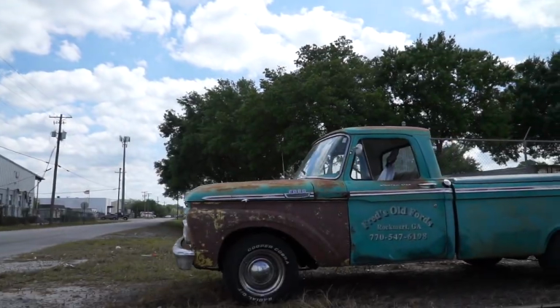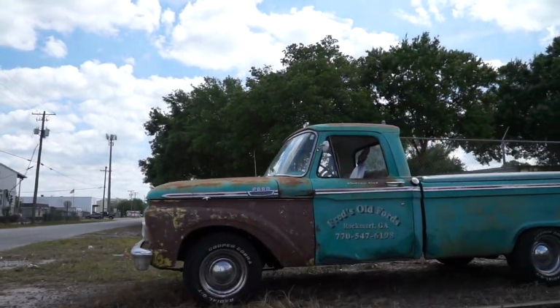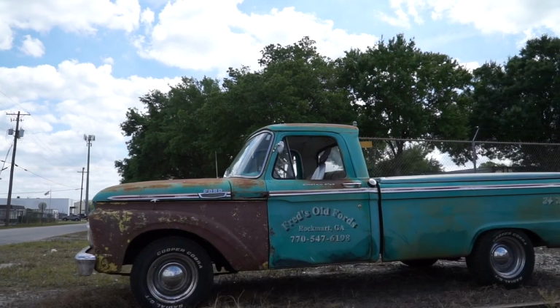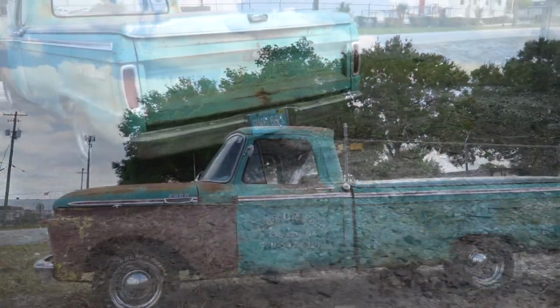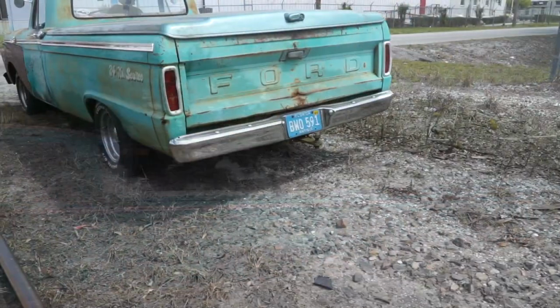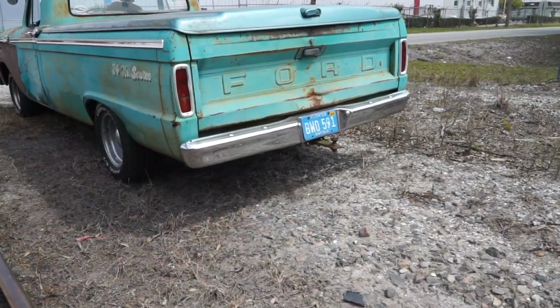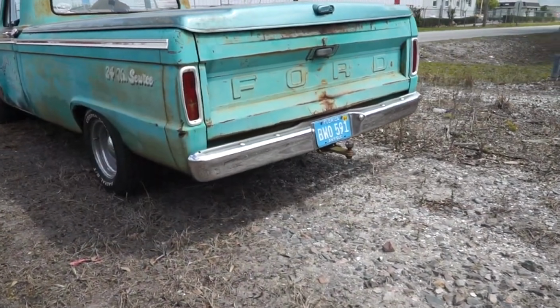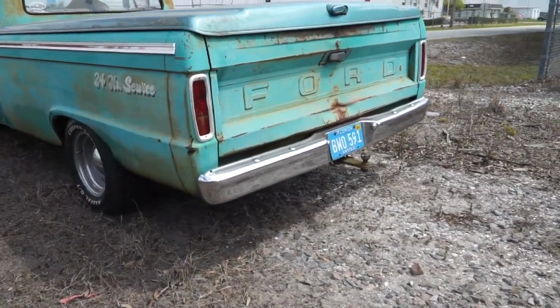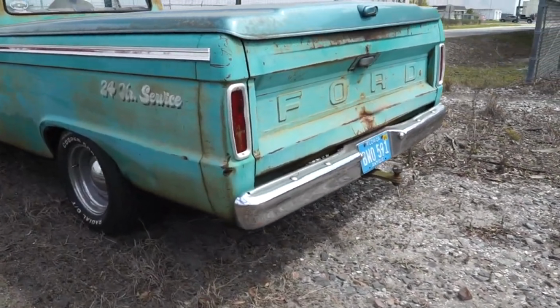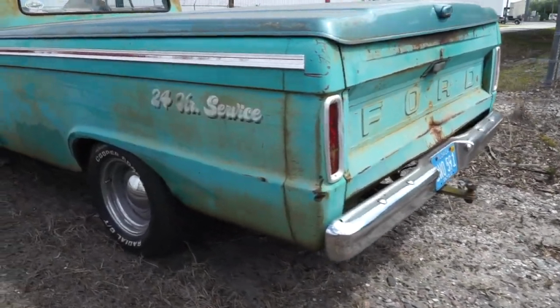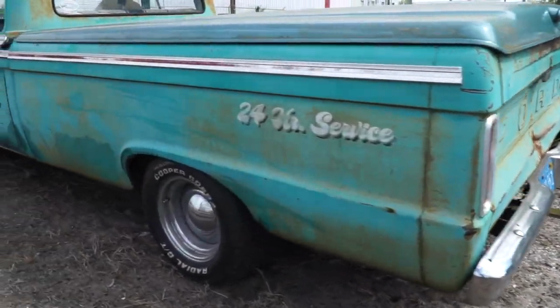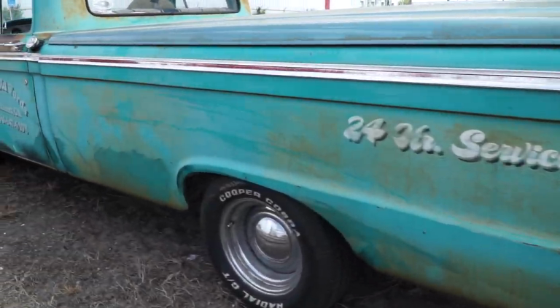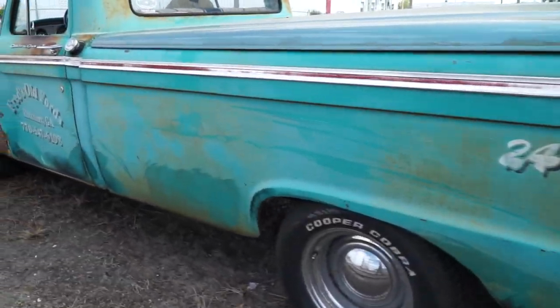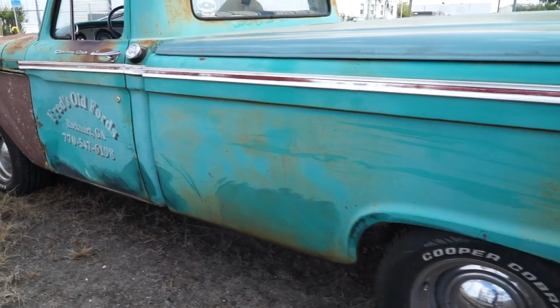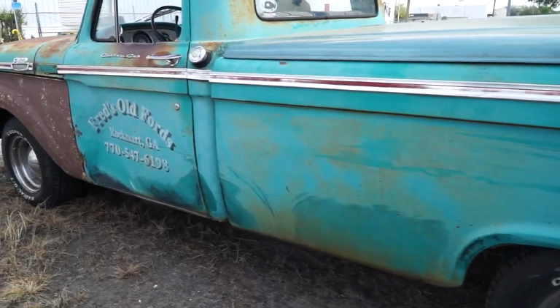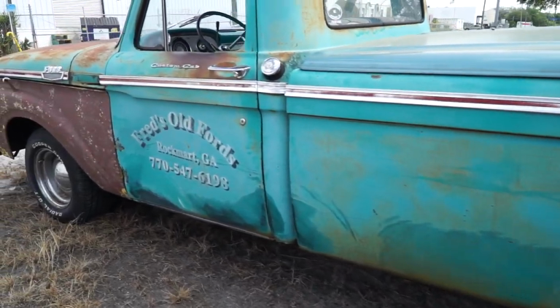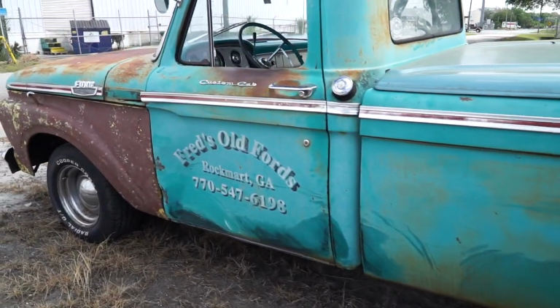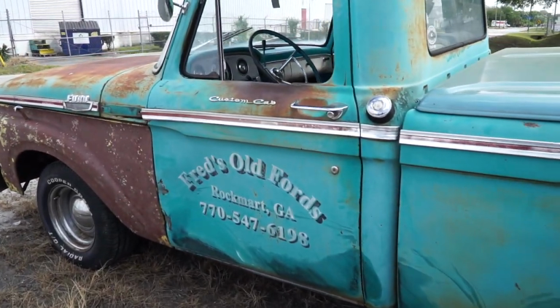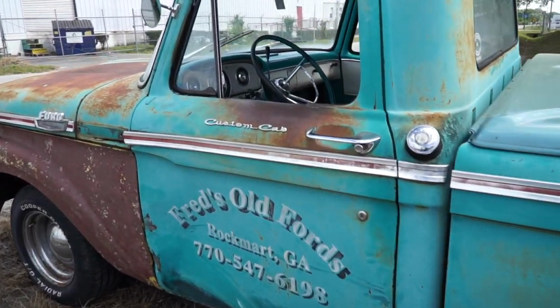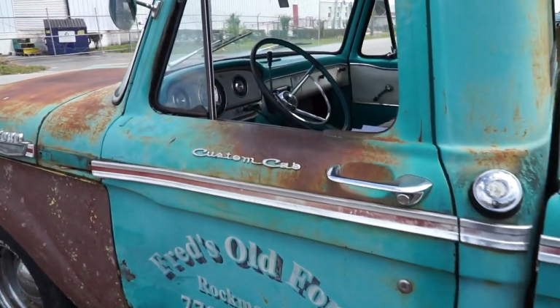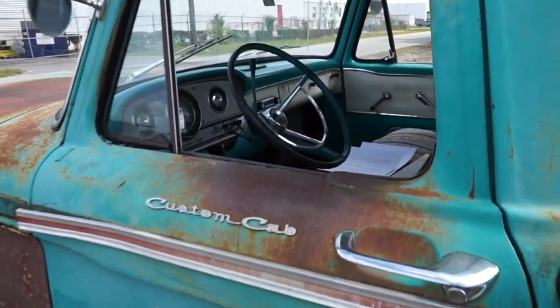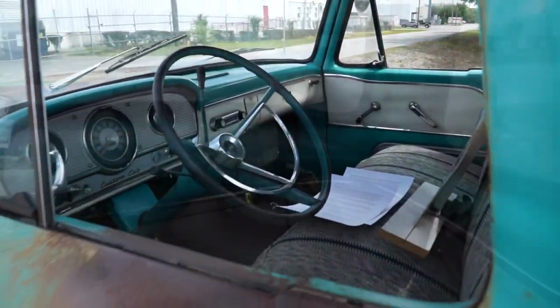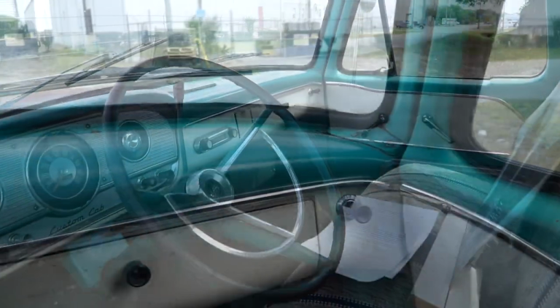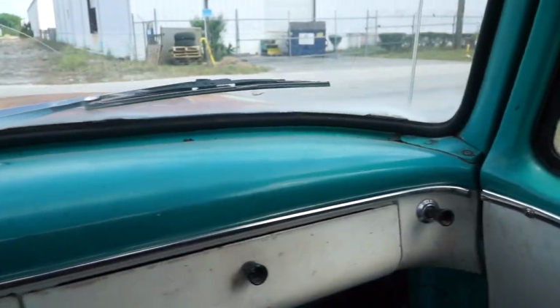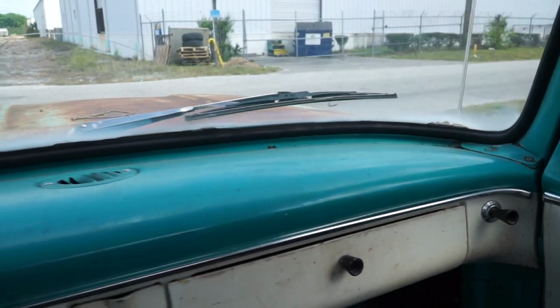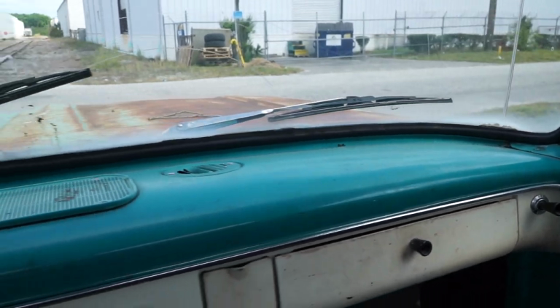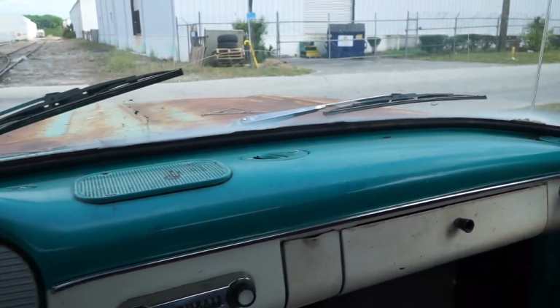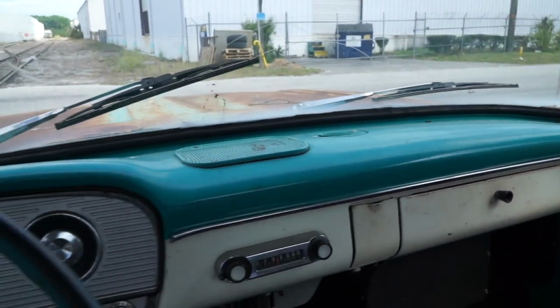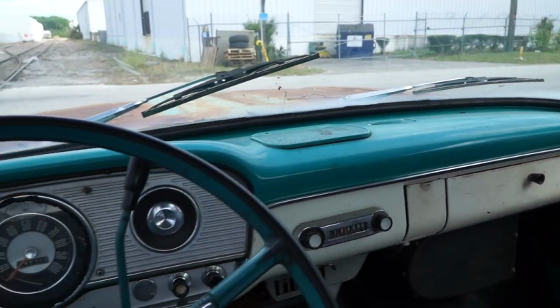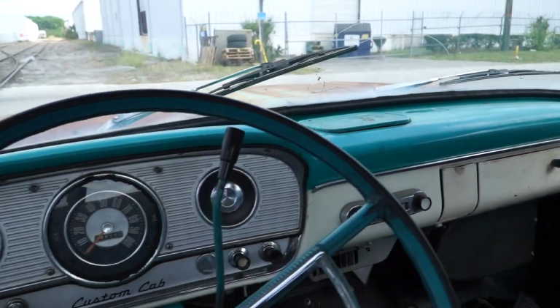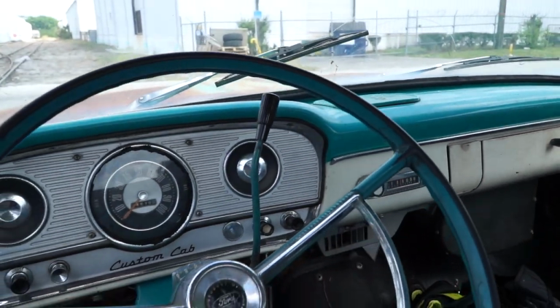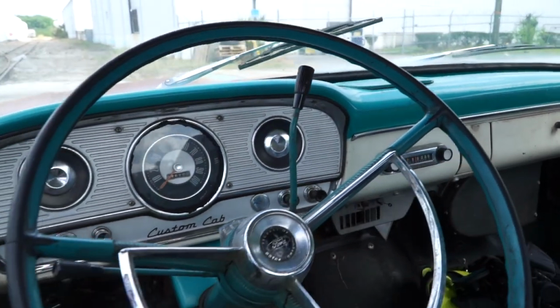Other optional features included a two-tone exterior finish, a perforated headliner, a cigarette lighter, a passenger sun visor, a driver side door armrest, and additional seat cushioning — that's on top of the 38 pounds of insulation they already gave you. Lots of cool stuff on this truck in 1964.